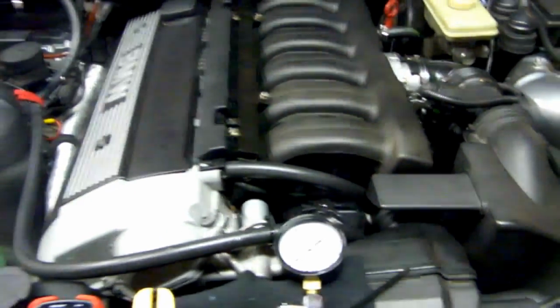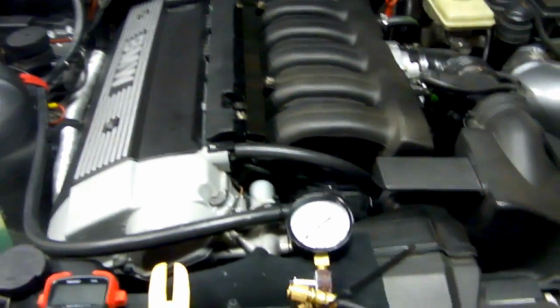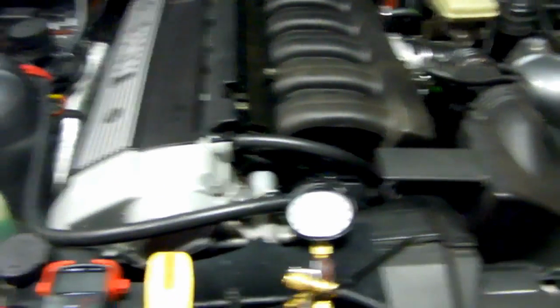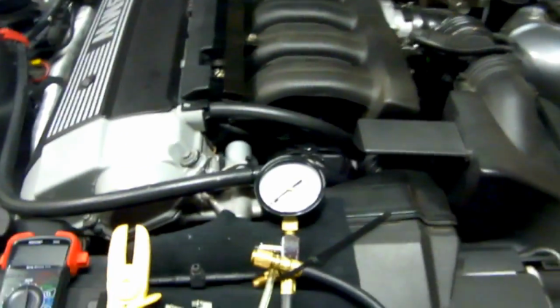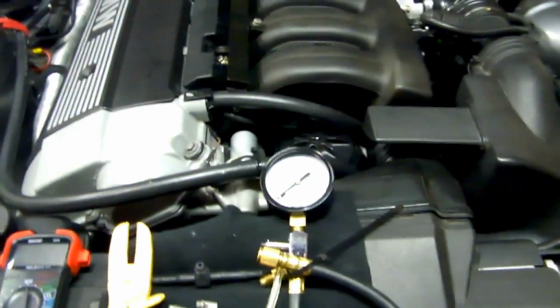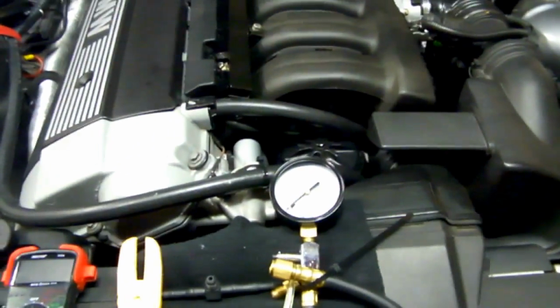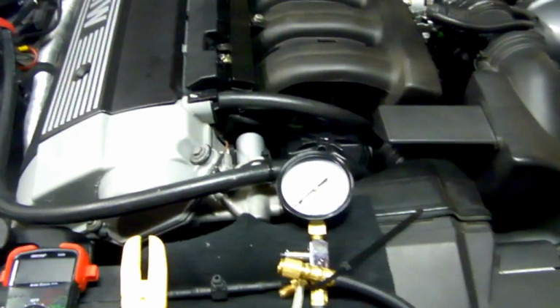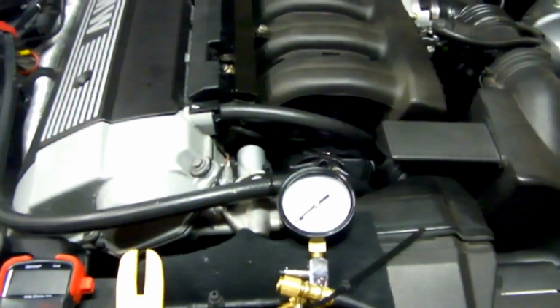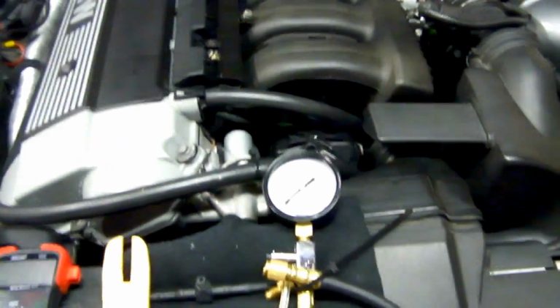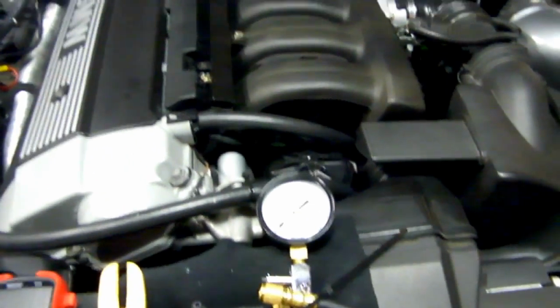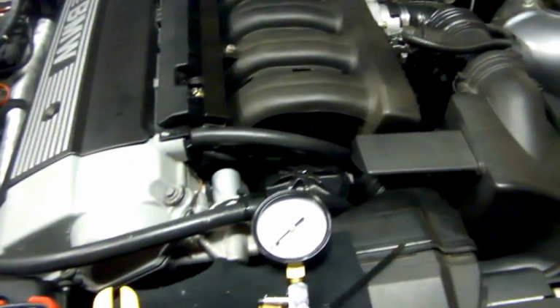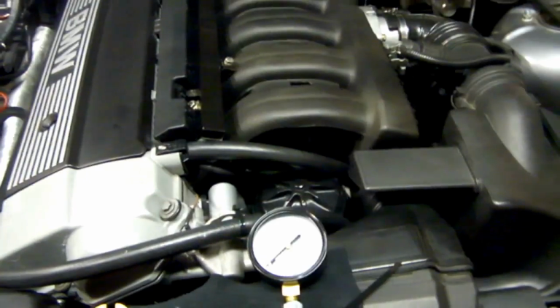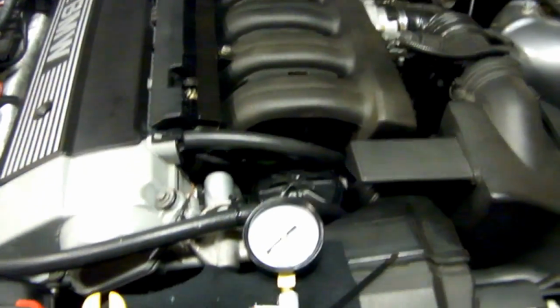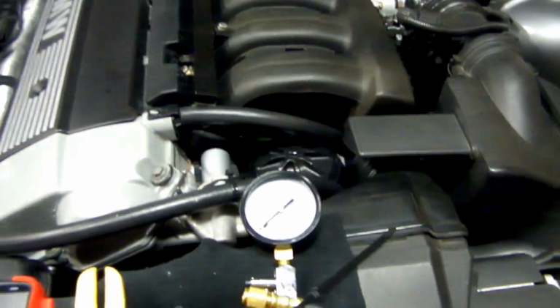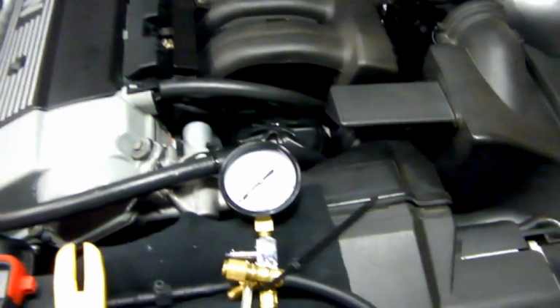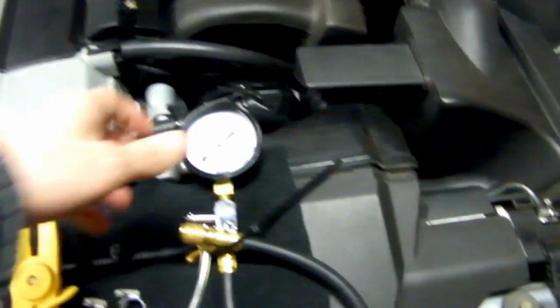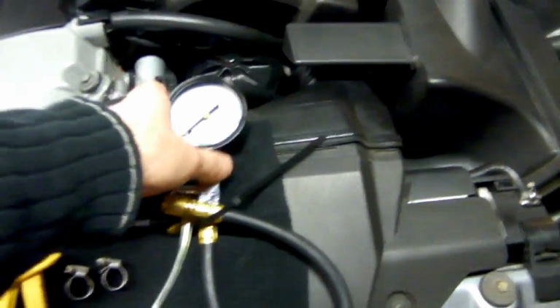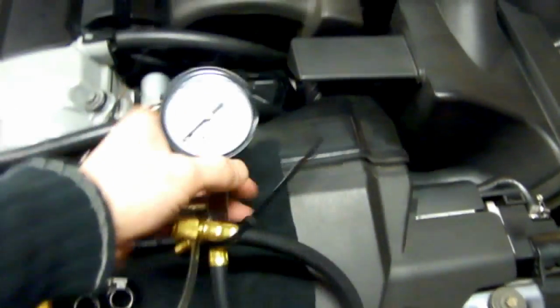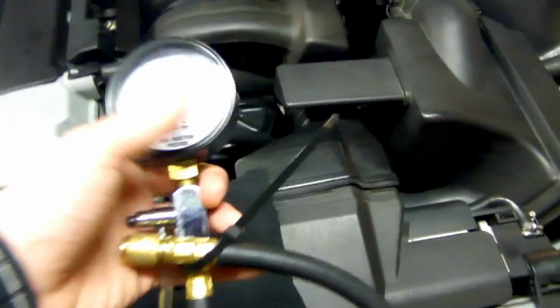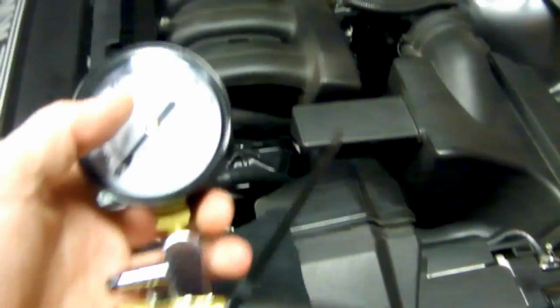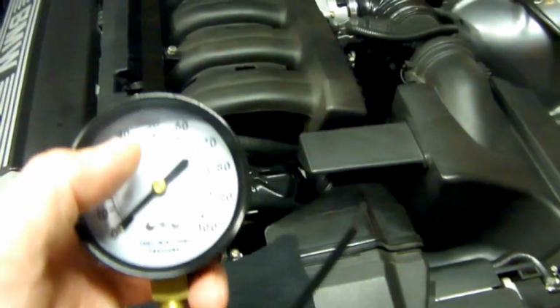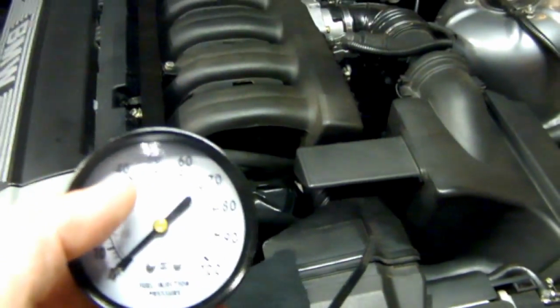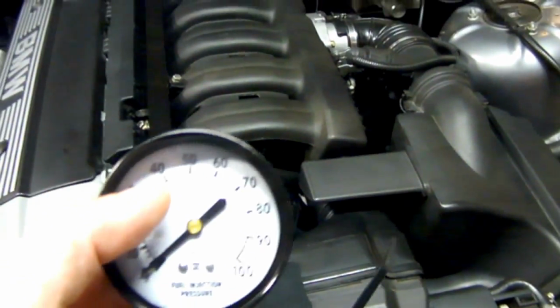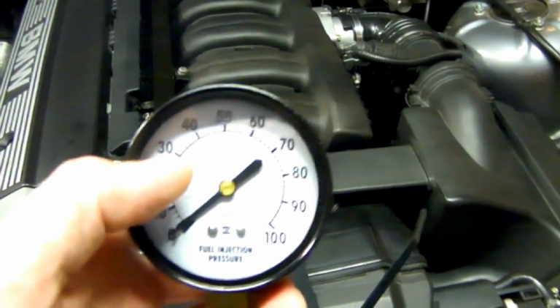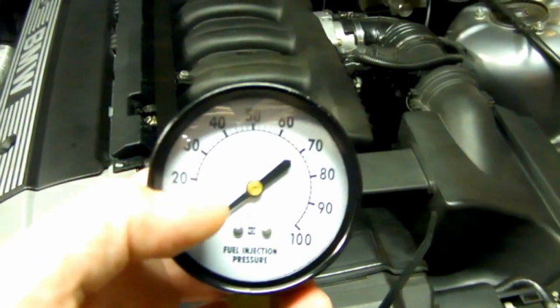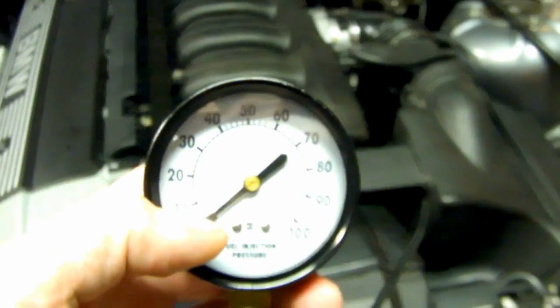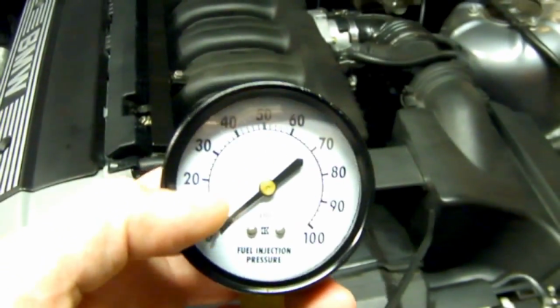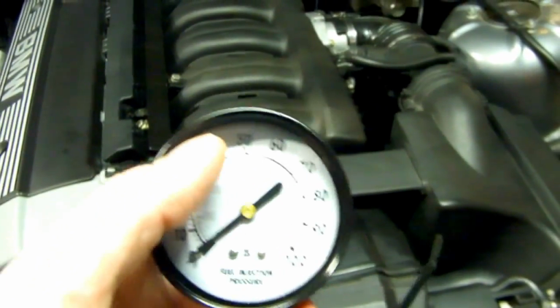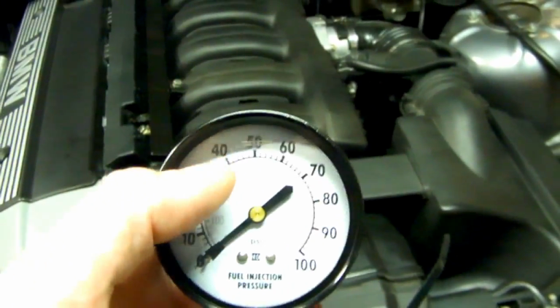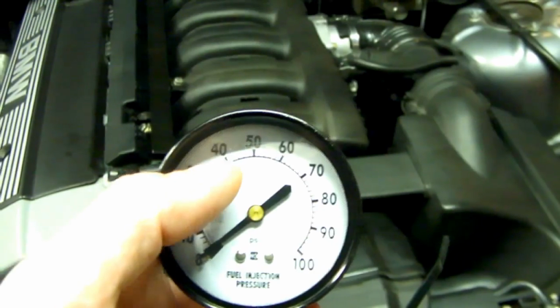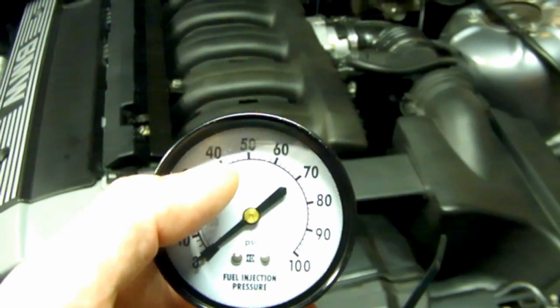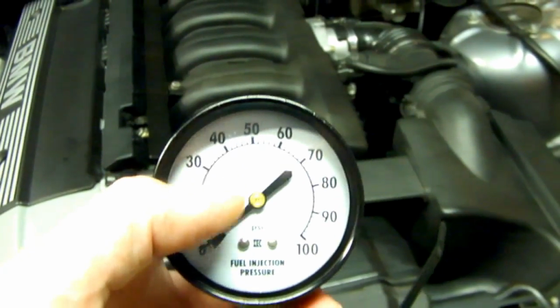If you're testing a 4-cylinder version, you have a 3-bar regulator, so you'll see the 40-pound range.